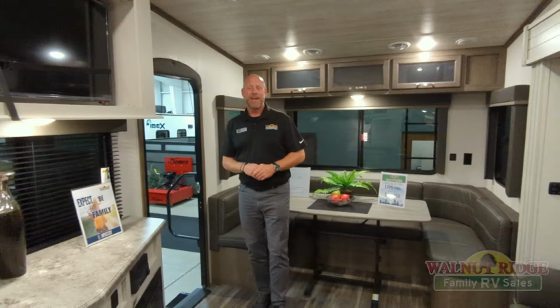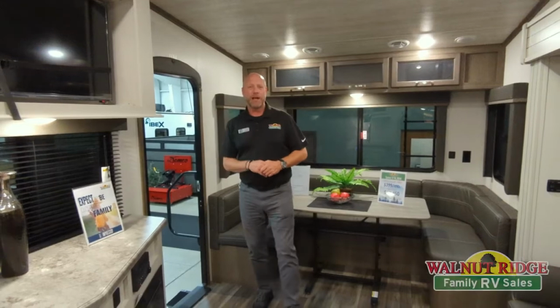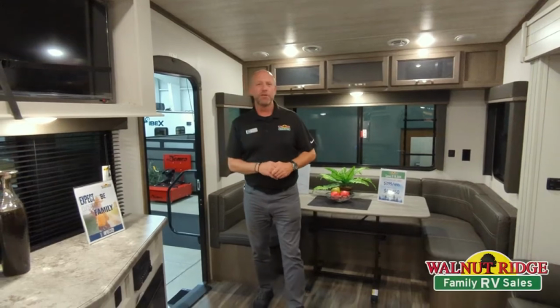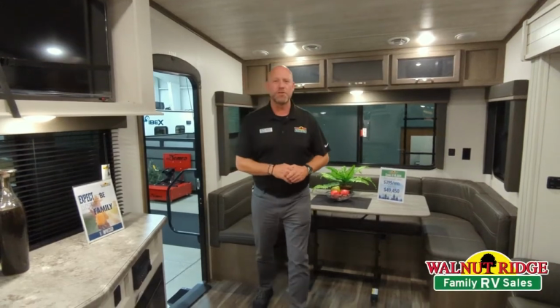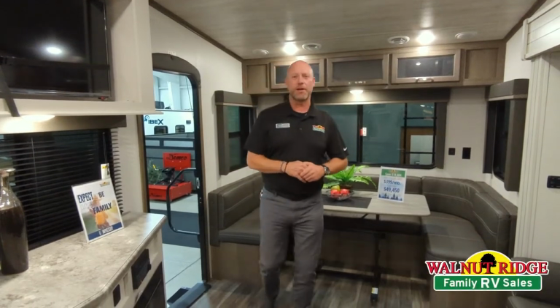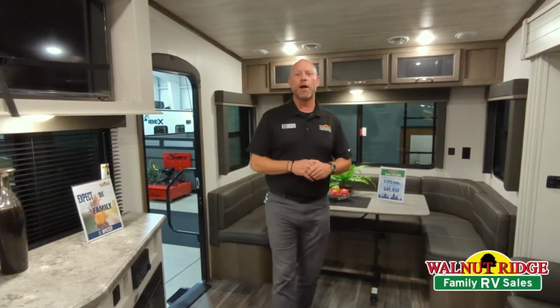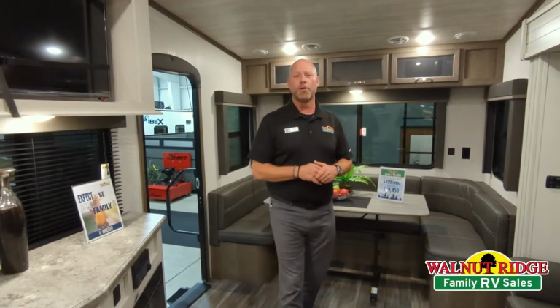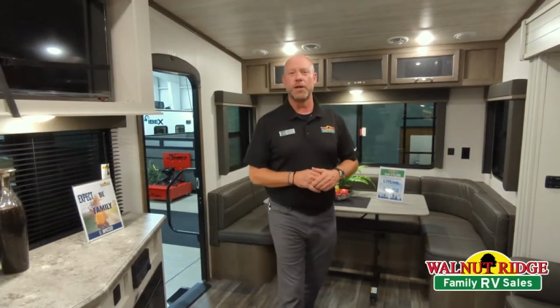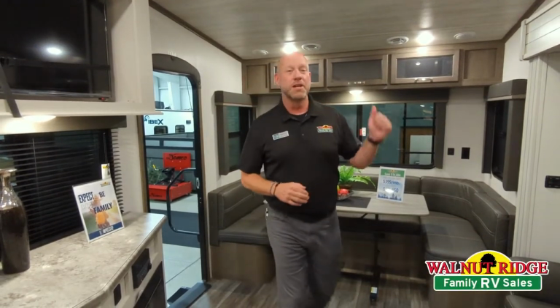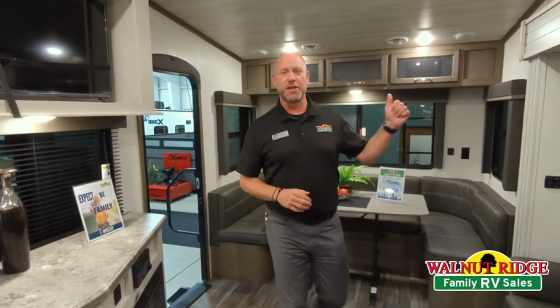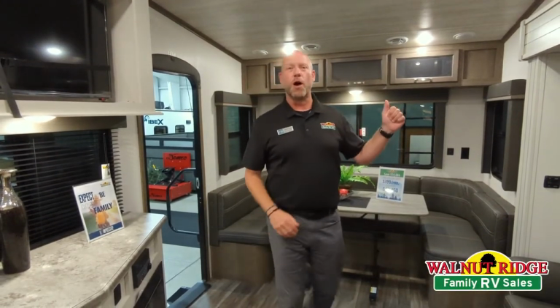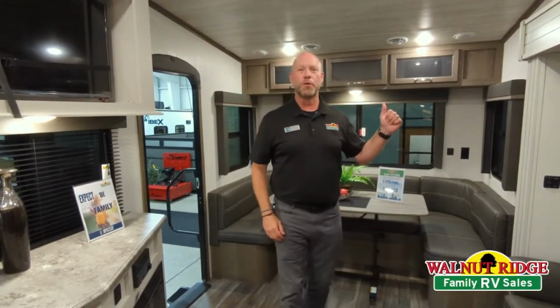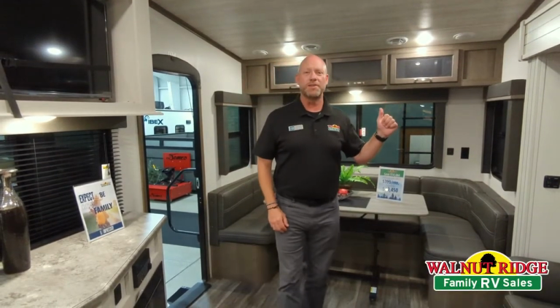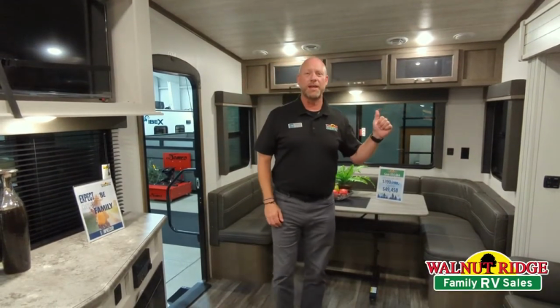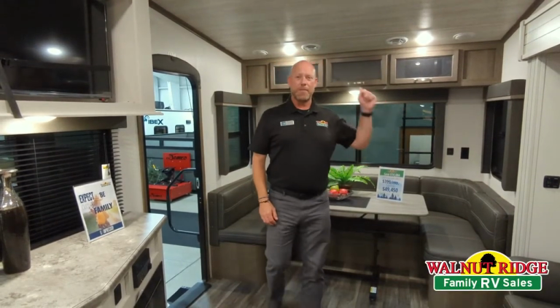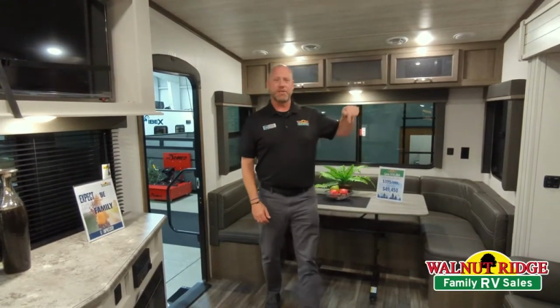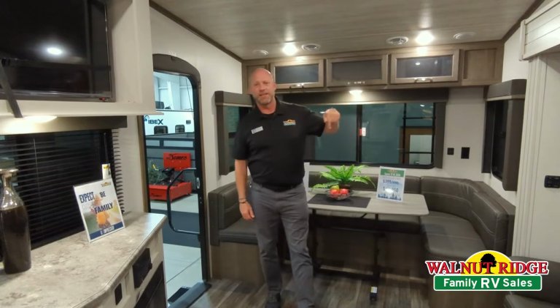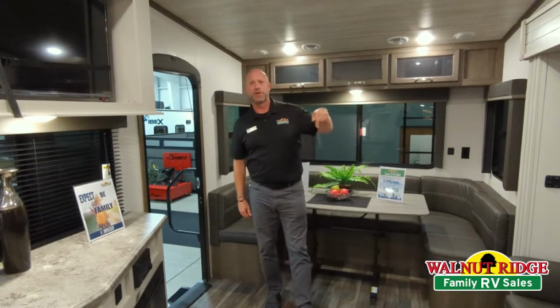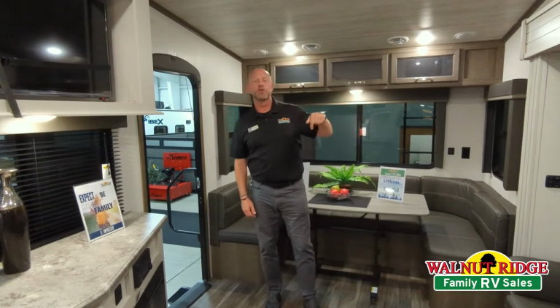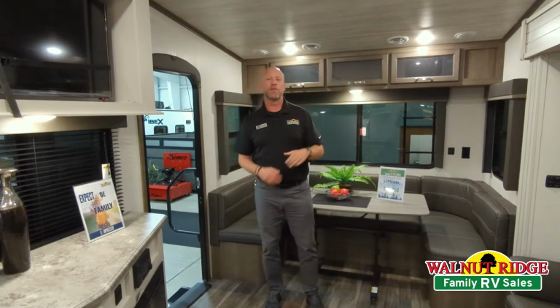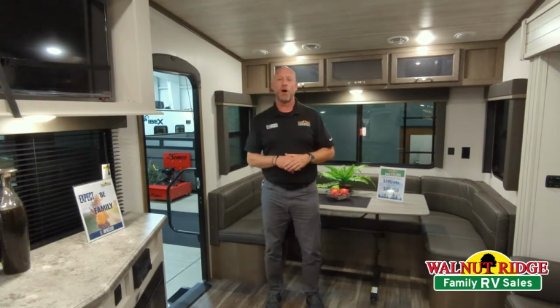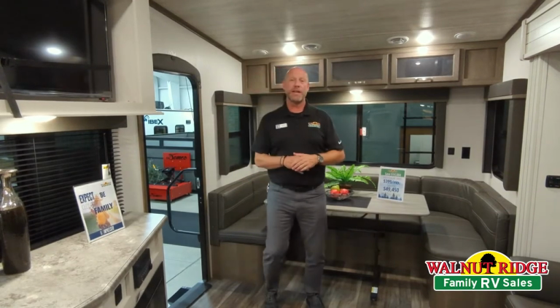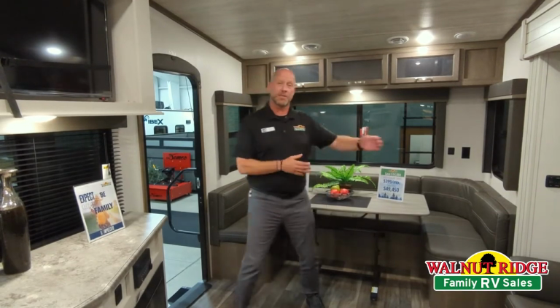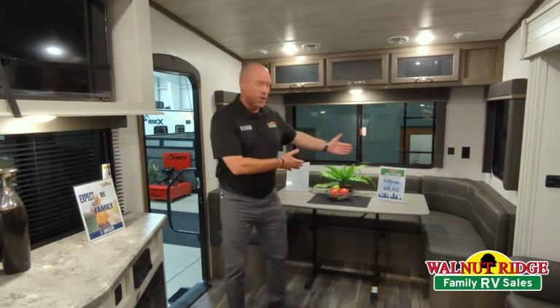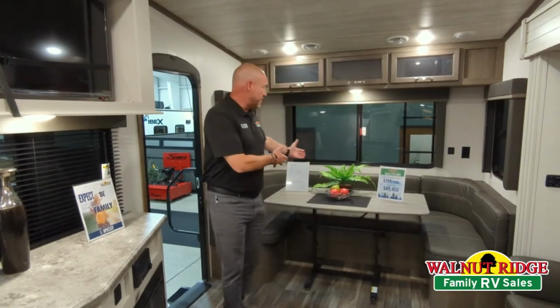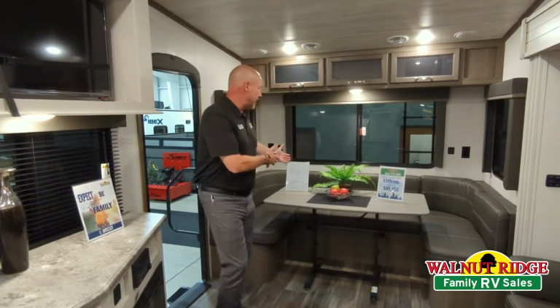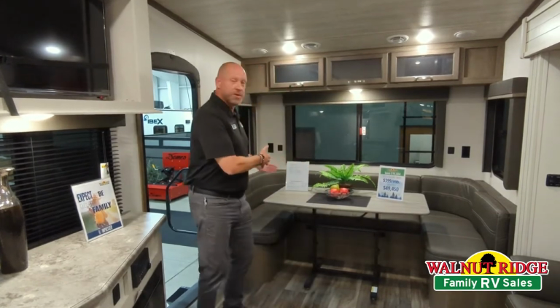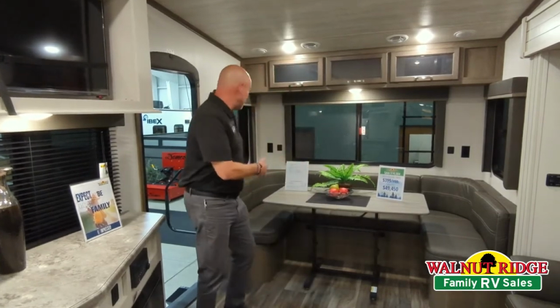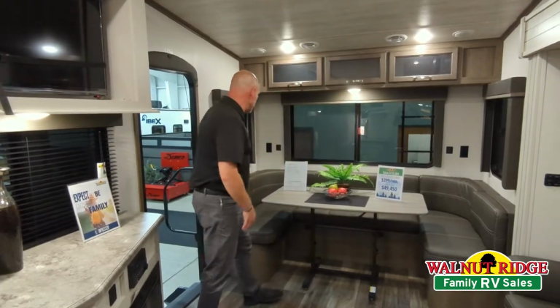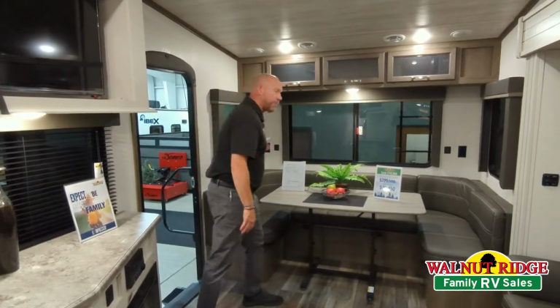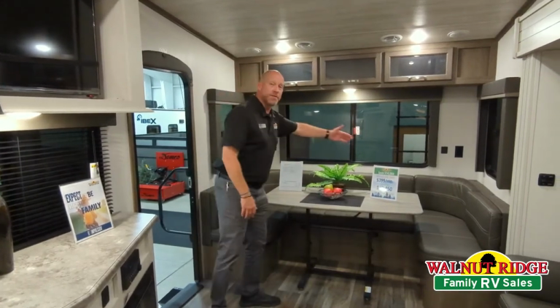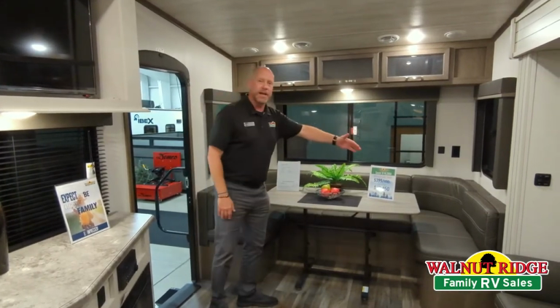Hey, good afternoon, folks. Derek Wild at Walnut Ridge. Just another Walk-through Wednesday. I'm actually standing inside a Cougar 24 RDS — rear dining, as you can see in the huge wraparound dinette.